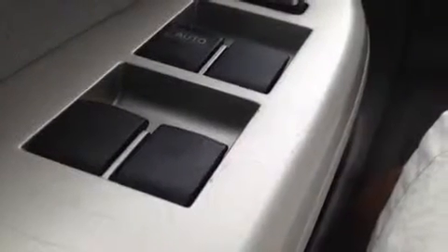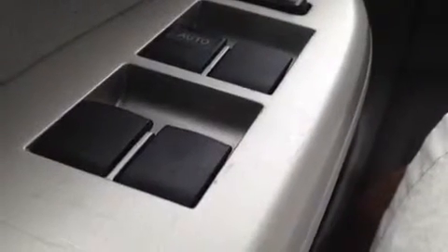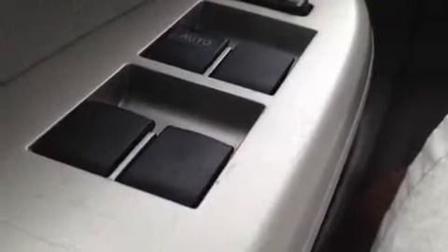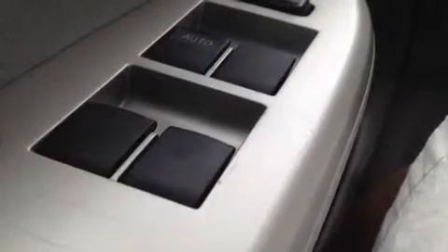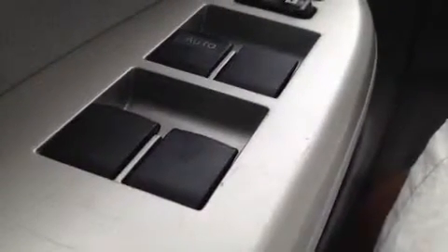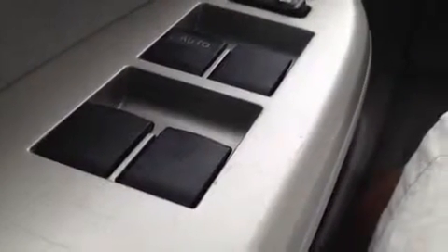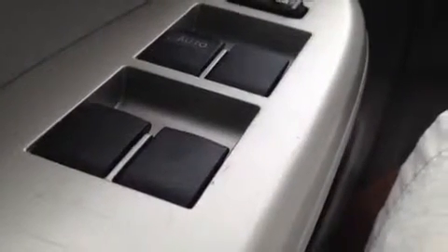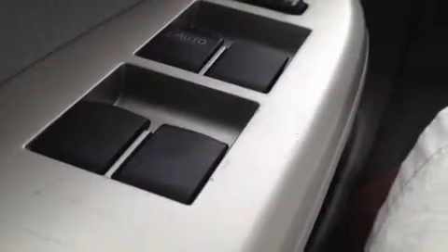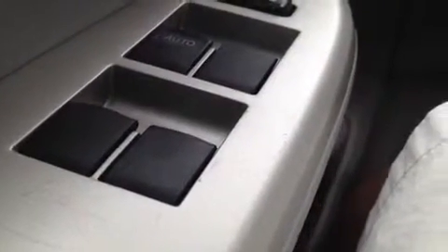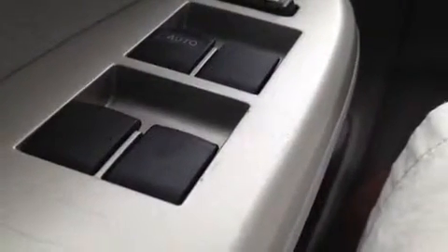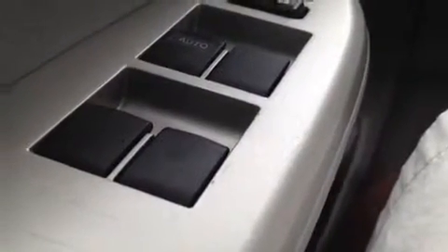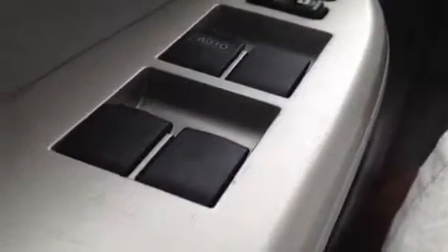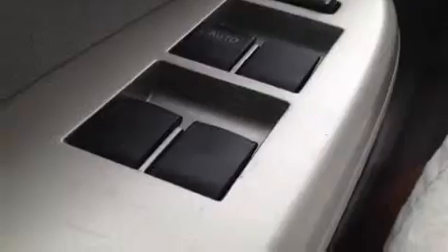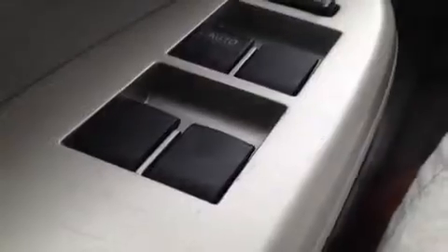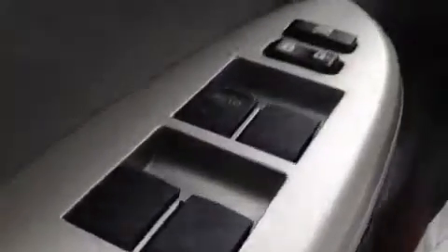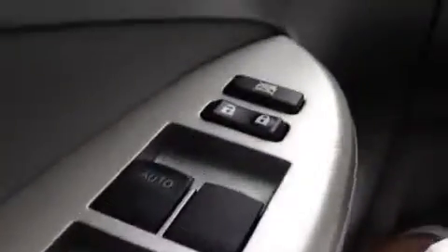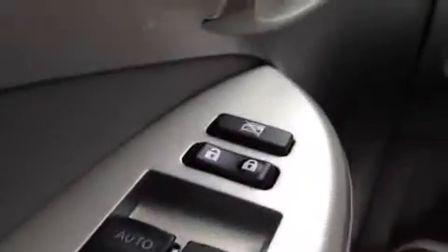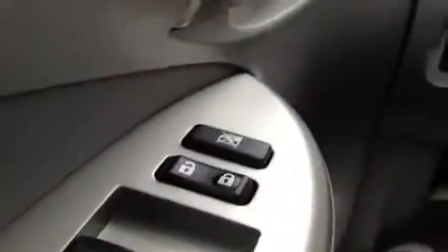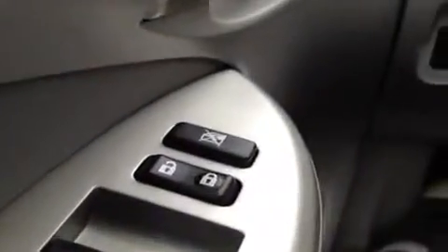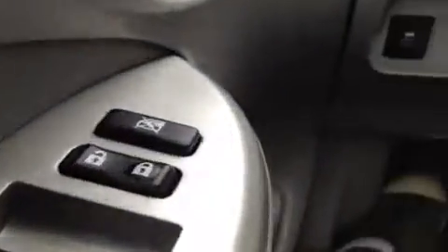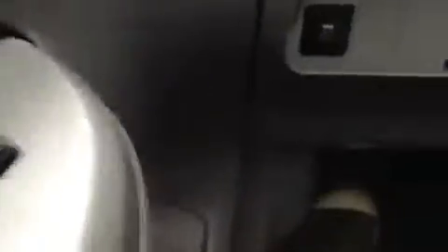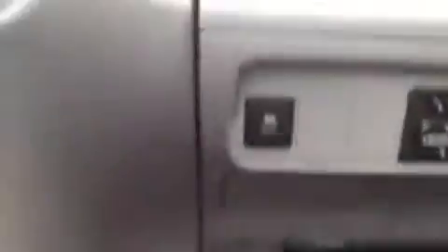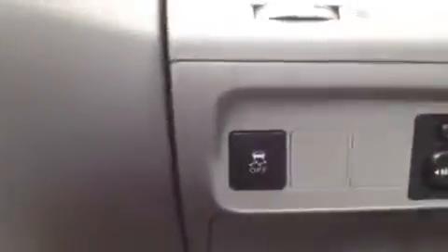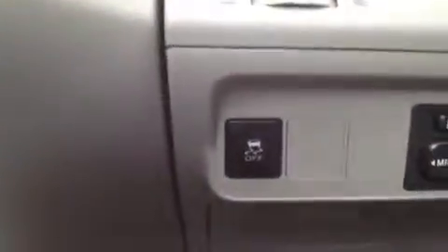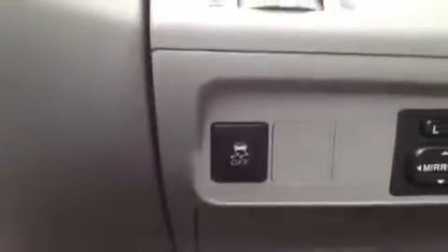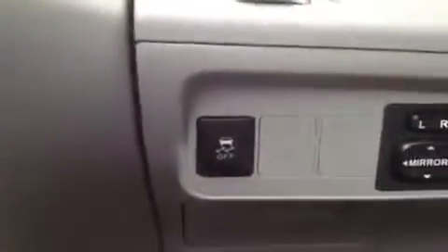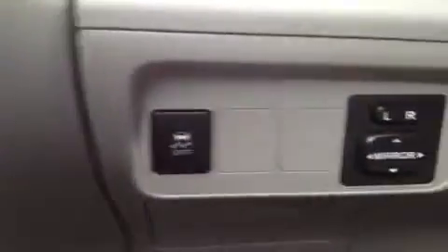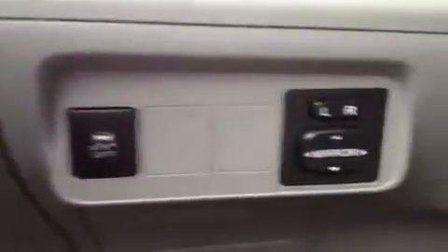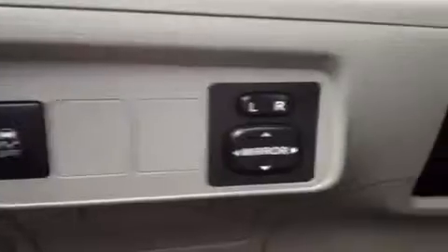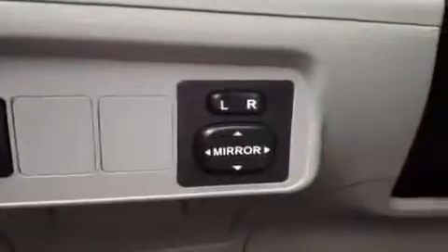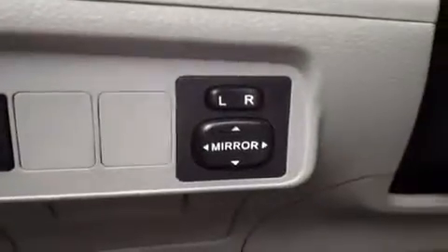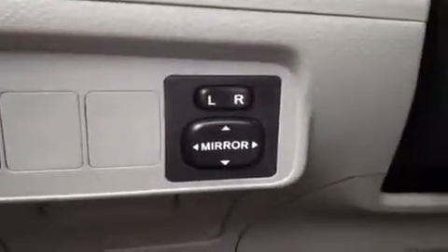Welcome to the driver's seat. We have a bunch of great features to show you, starting with power windows, power locks, stability controls right here, and power mirrors.